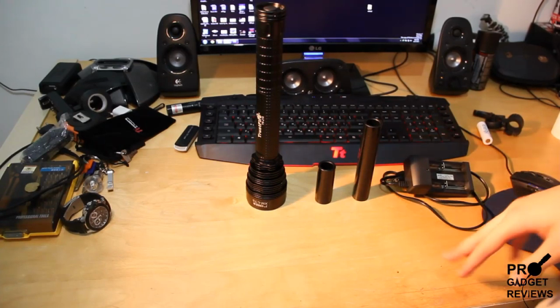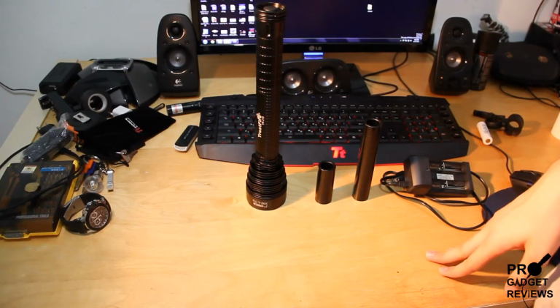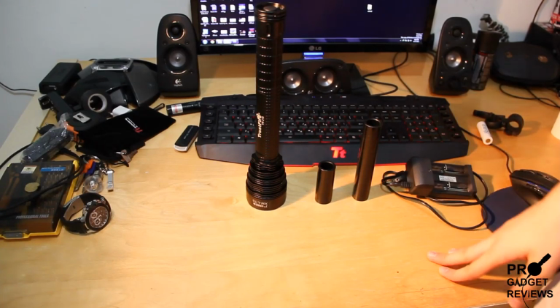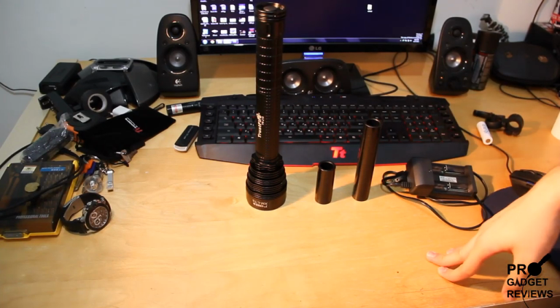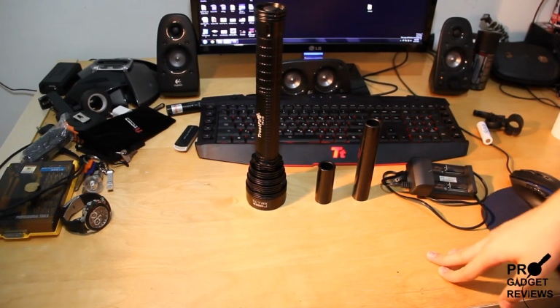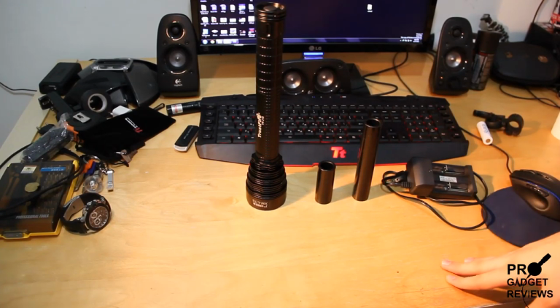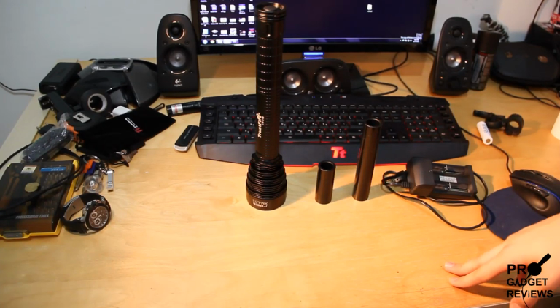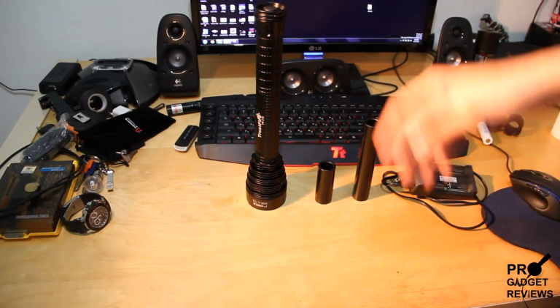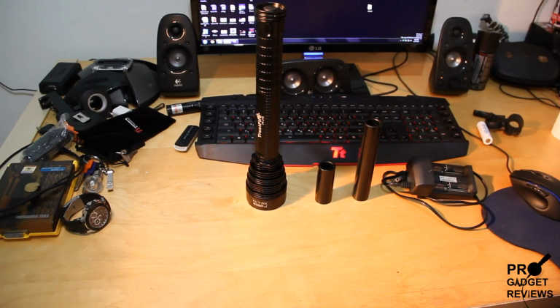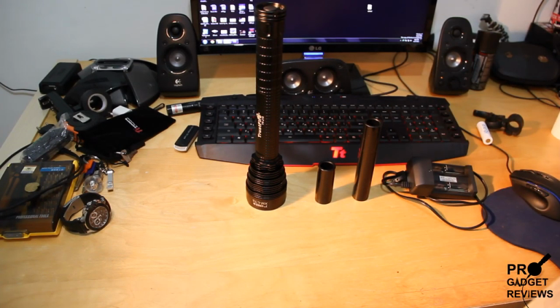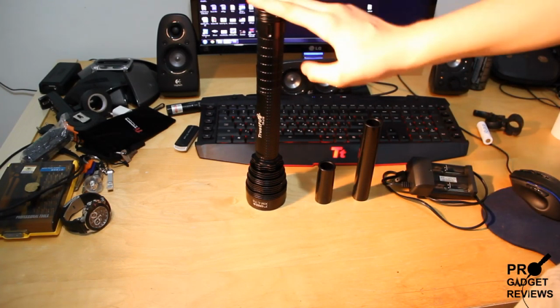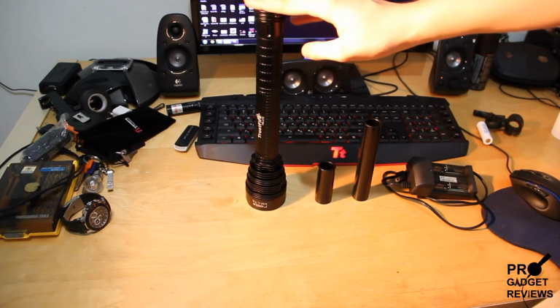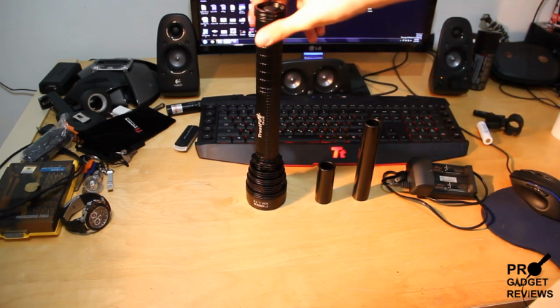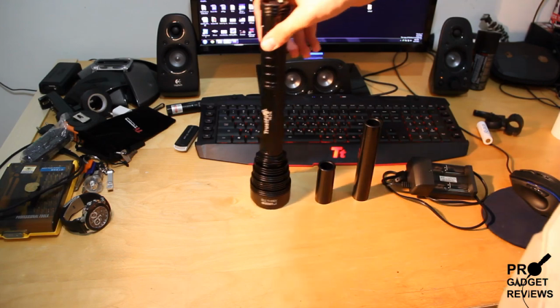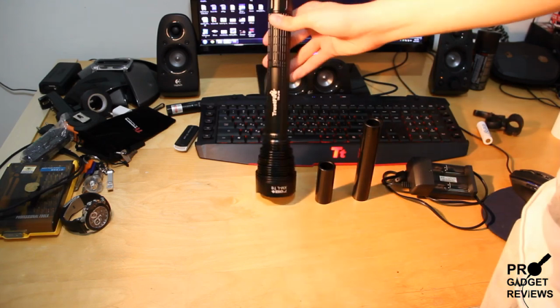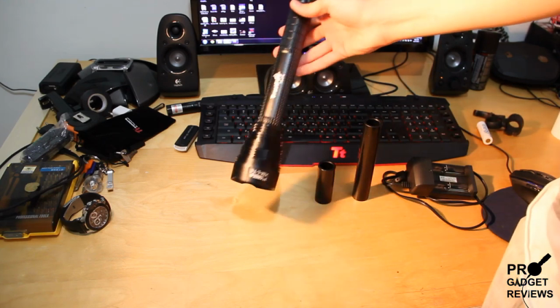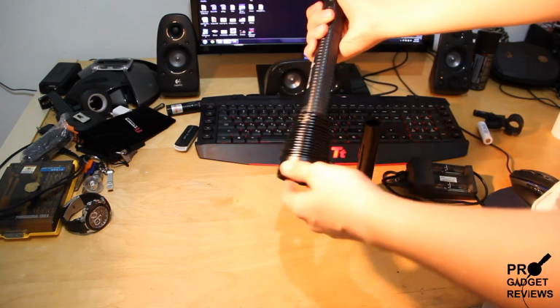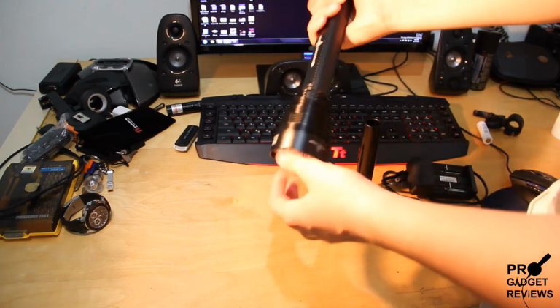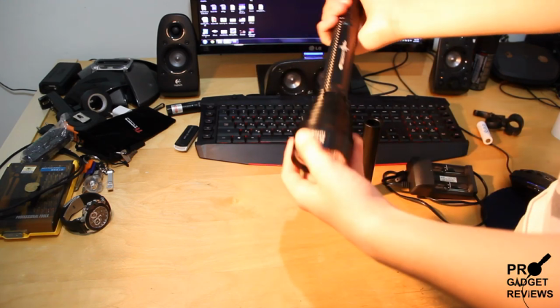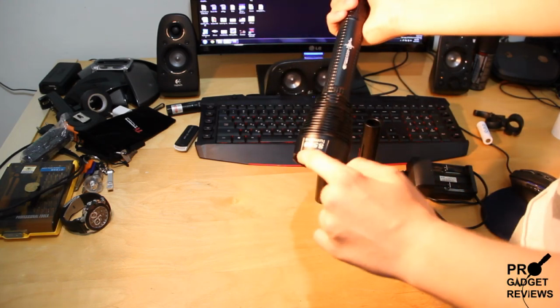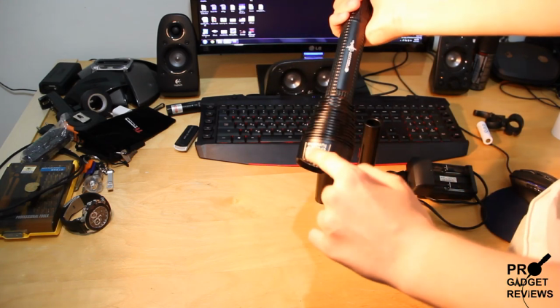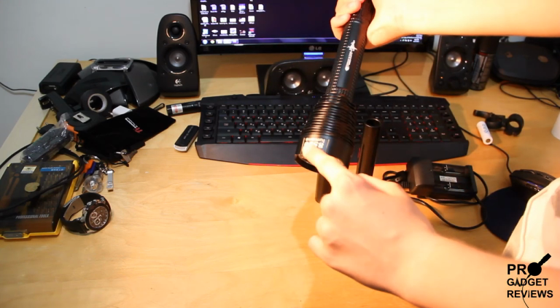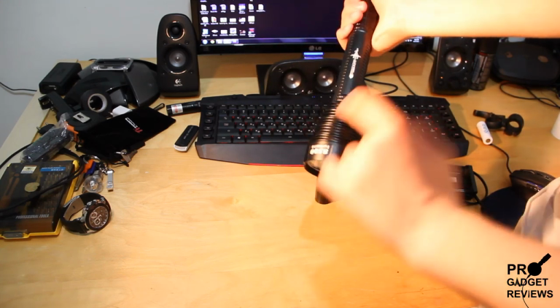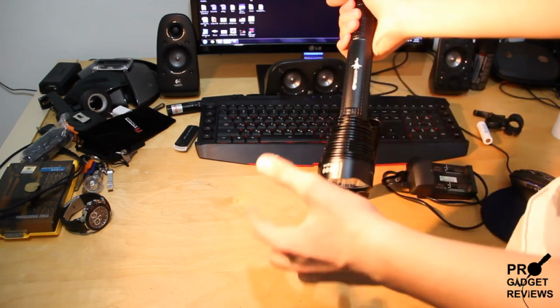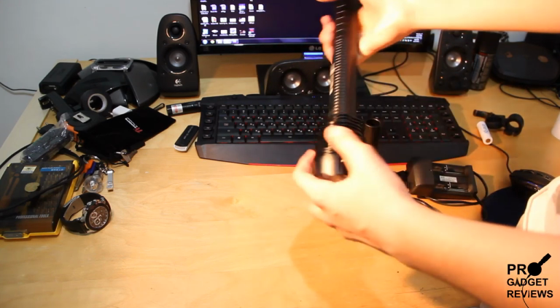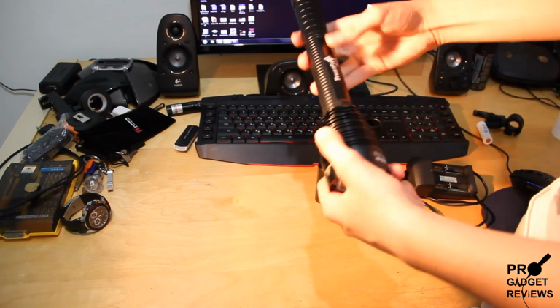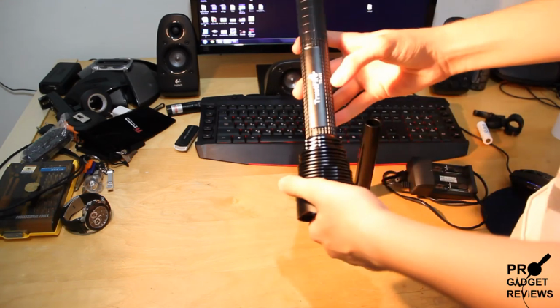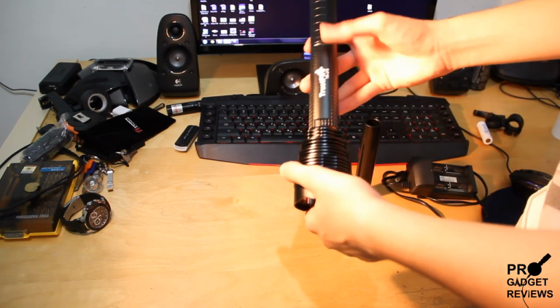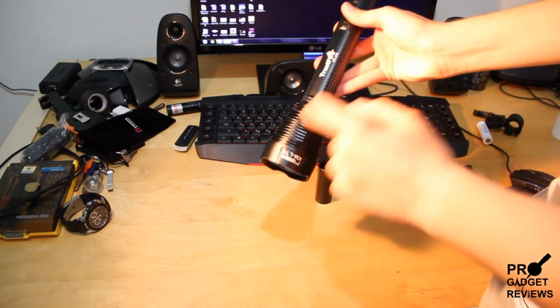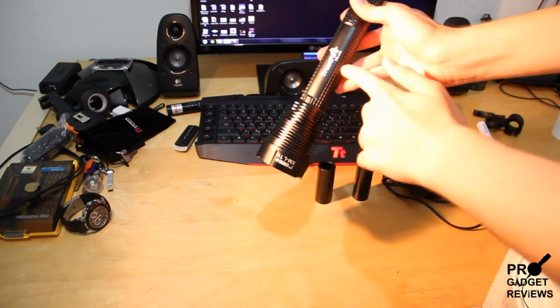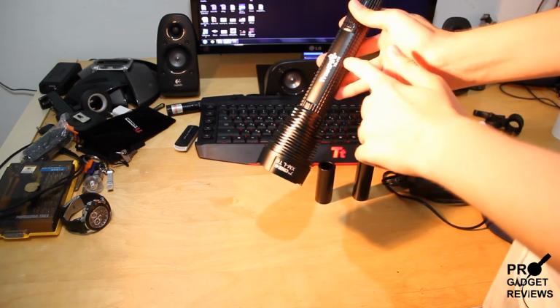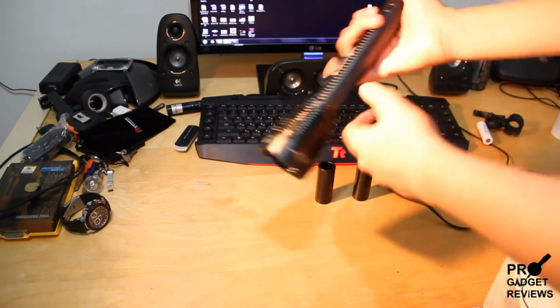Hi, I'm Elan, and today I'll be reviewing this flashlight — 8500 lumens — by Trustfire. It's called the TRJ18.